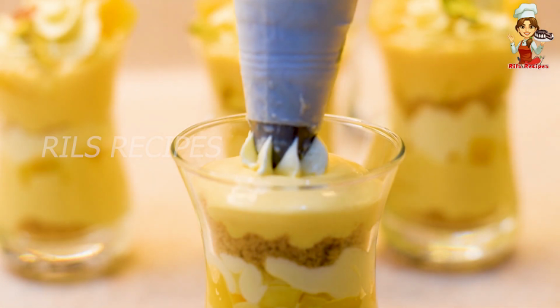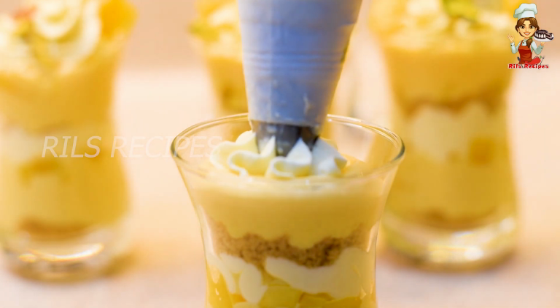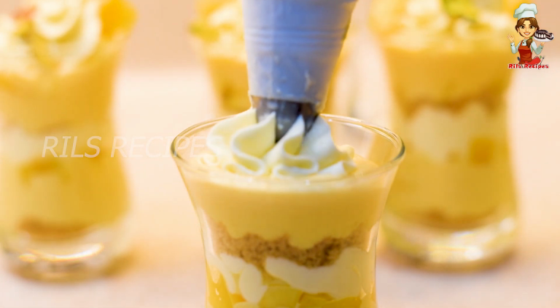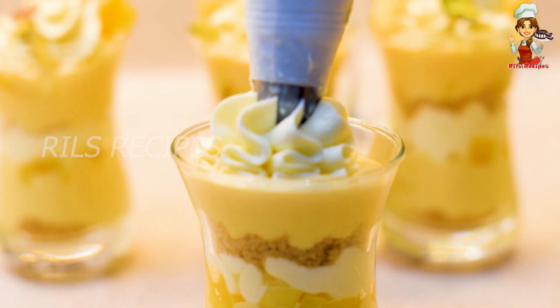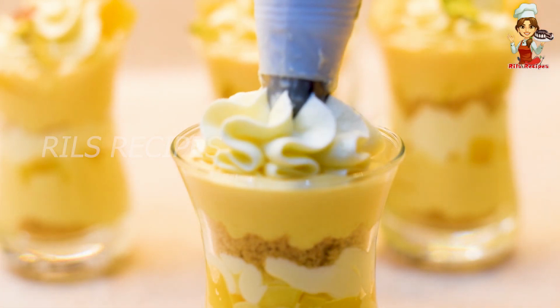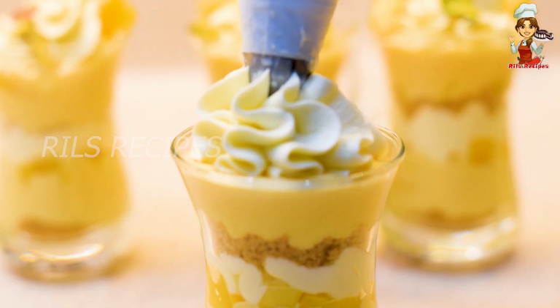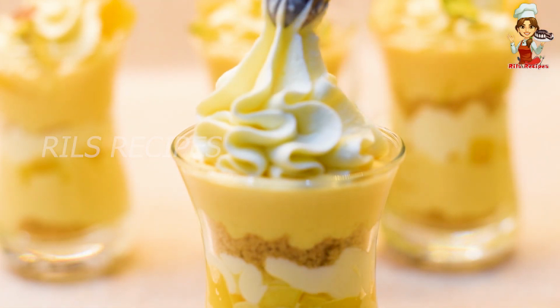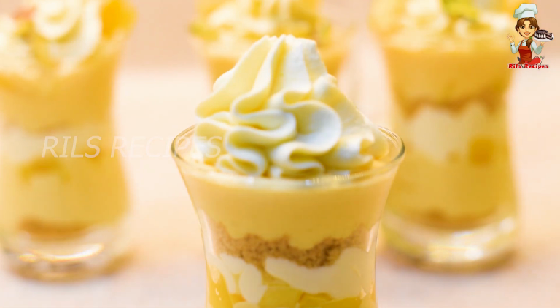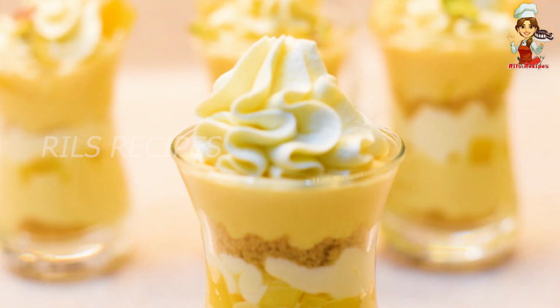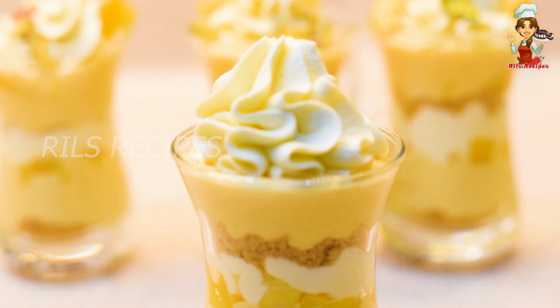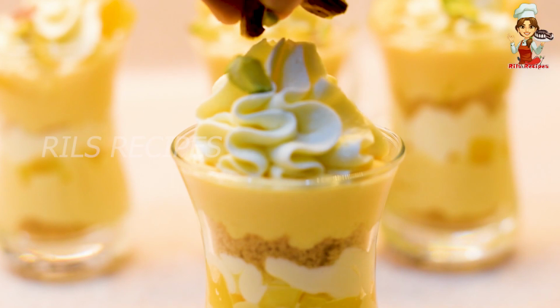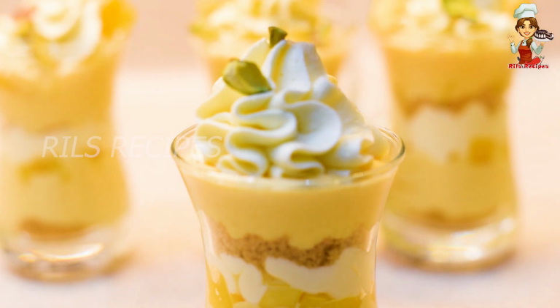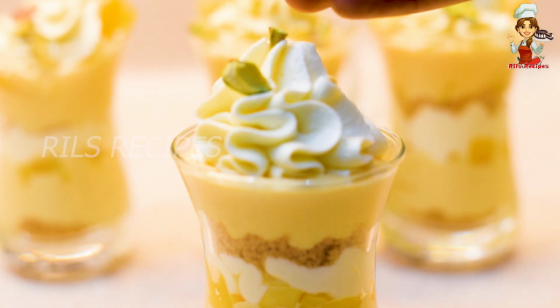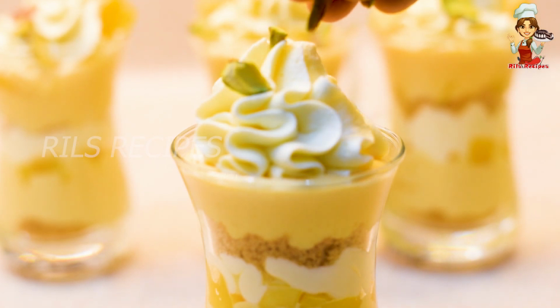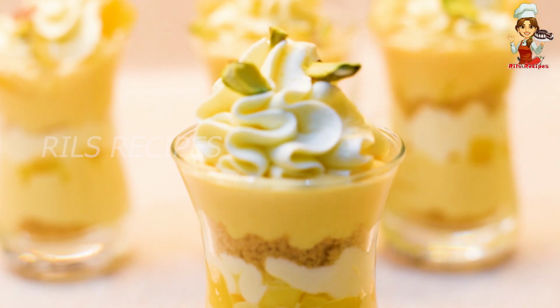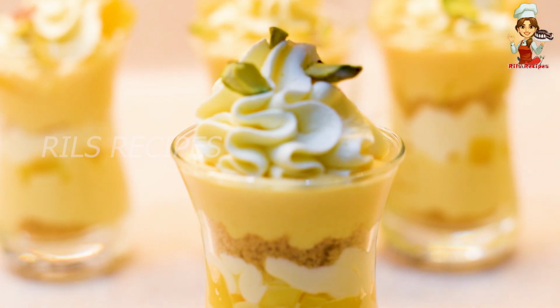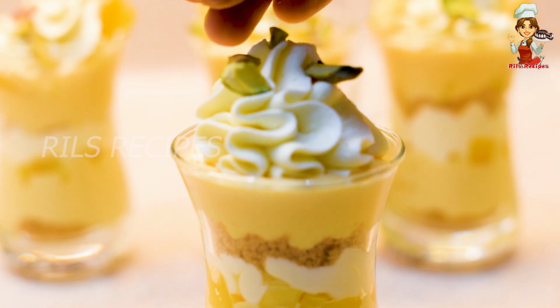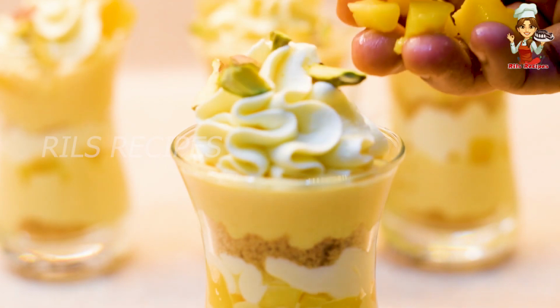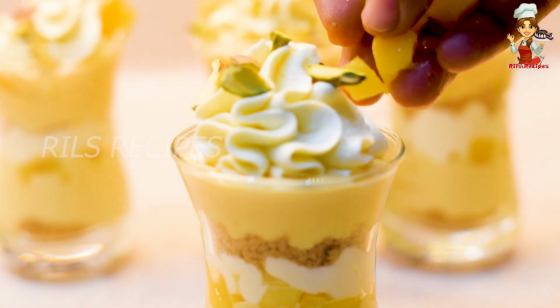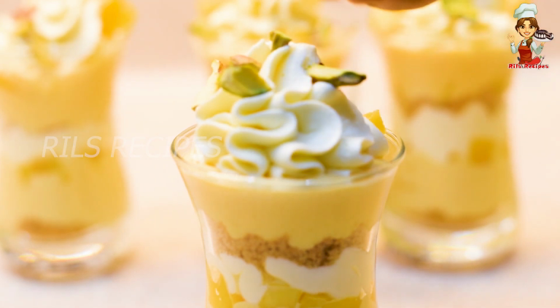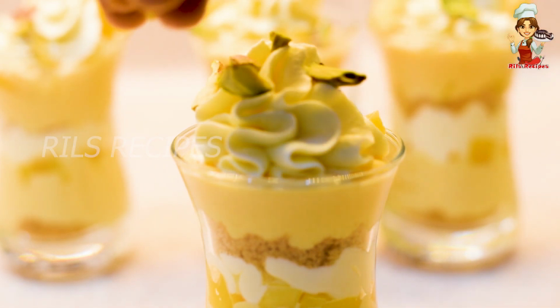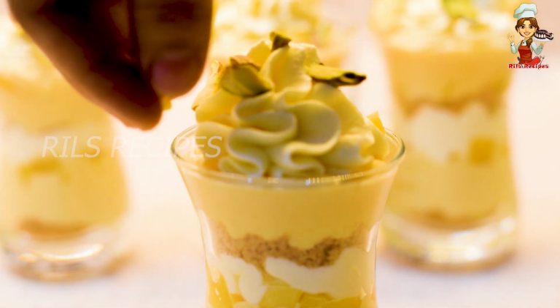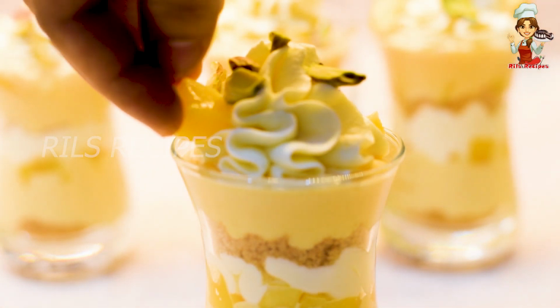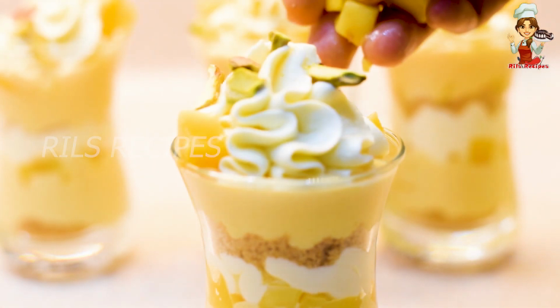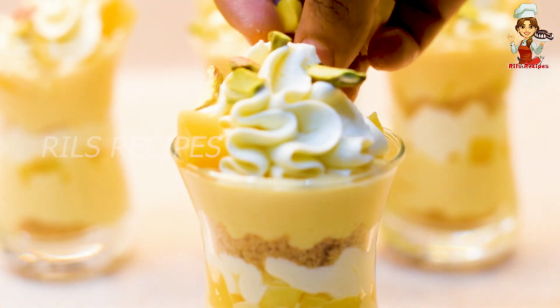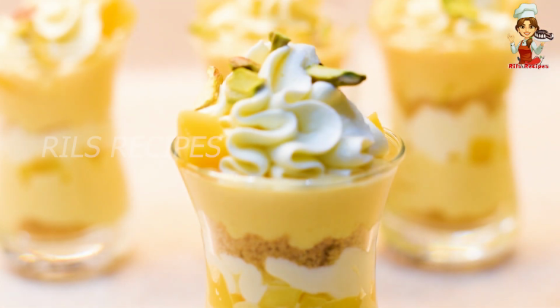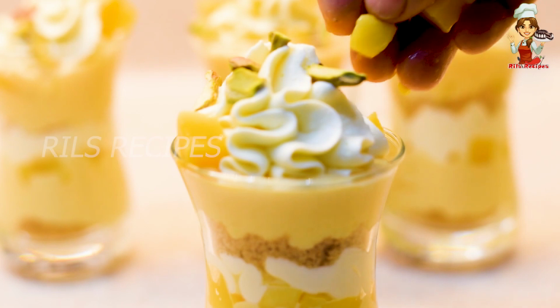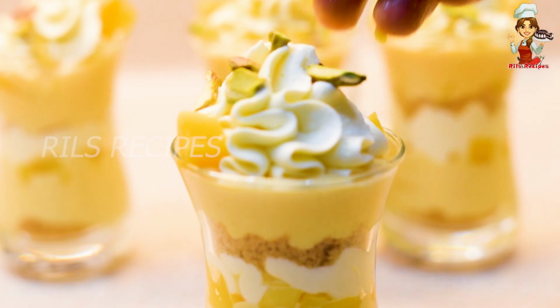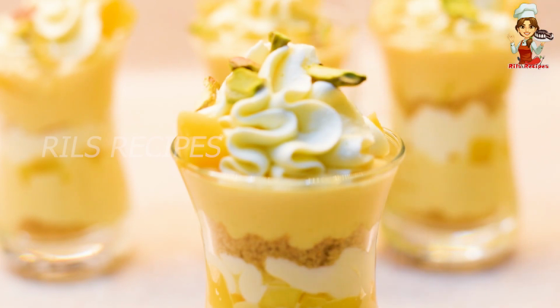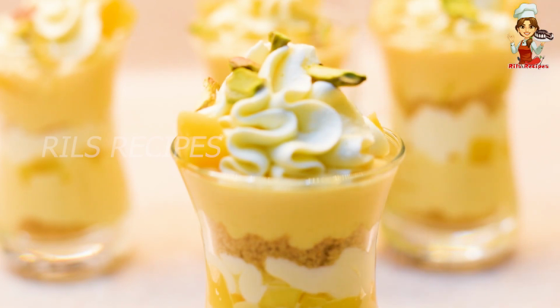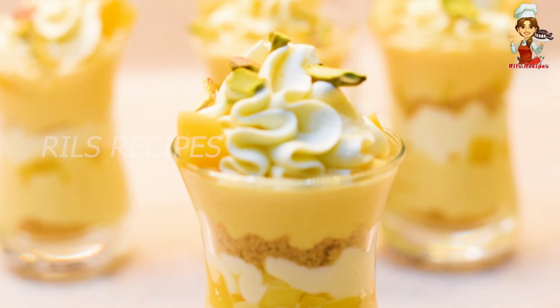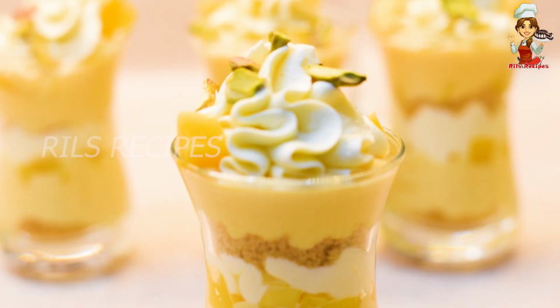Hi friends! Today we are going to make a simple recipe for mango pudding. It is called Mango Cream Pudding Shorts.